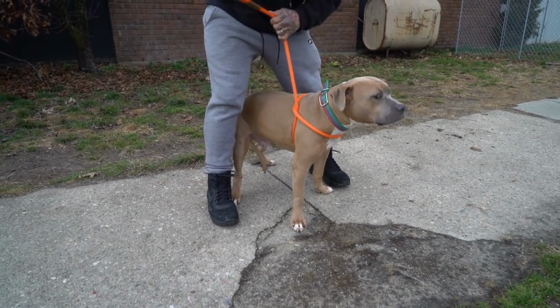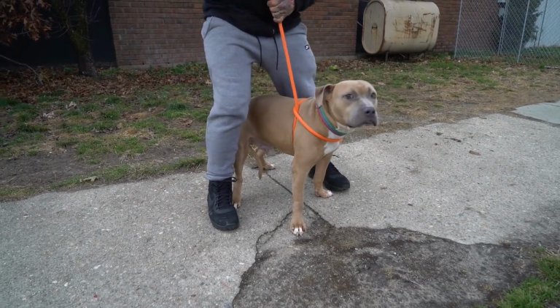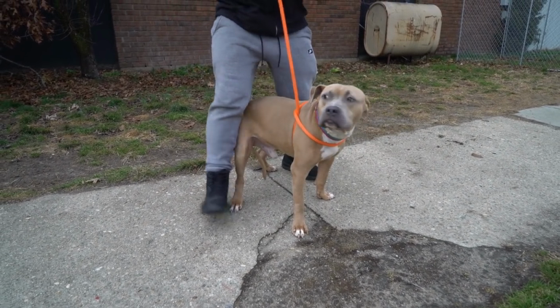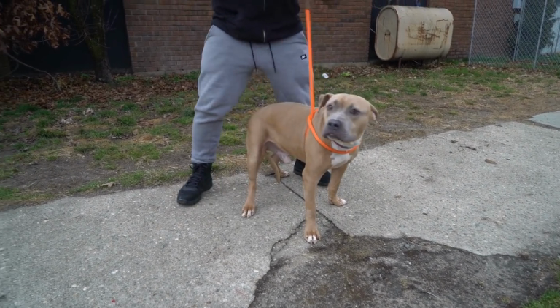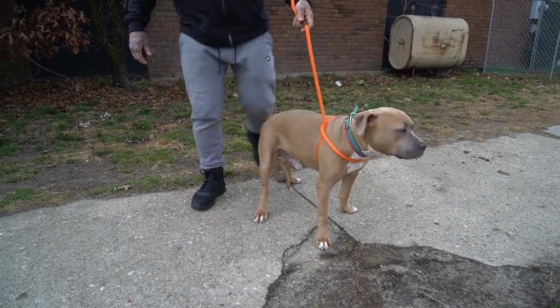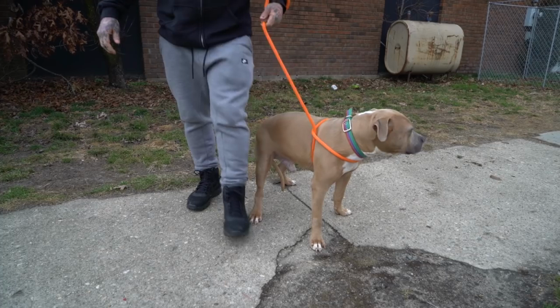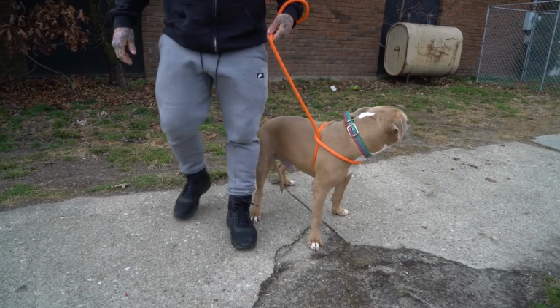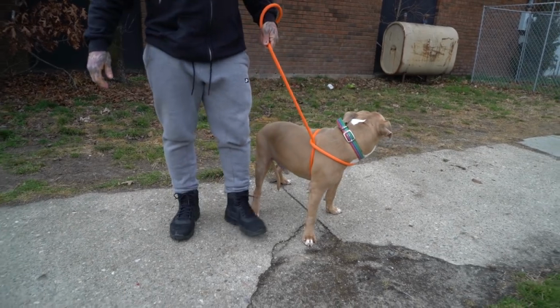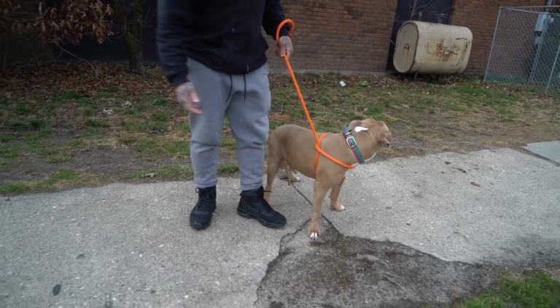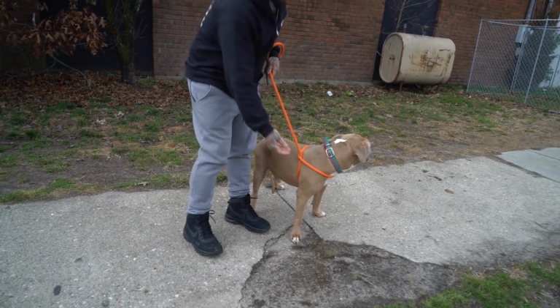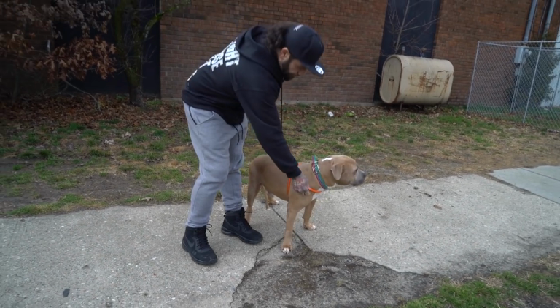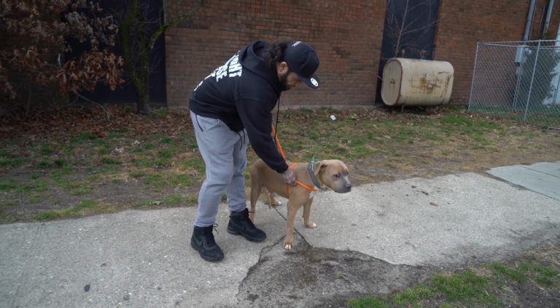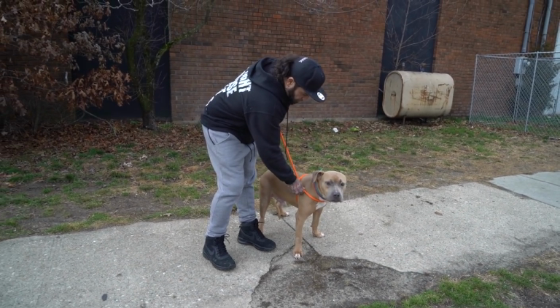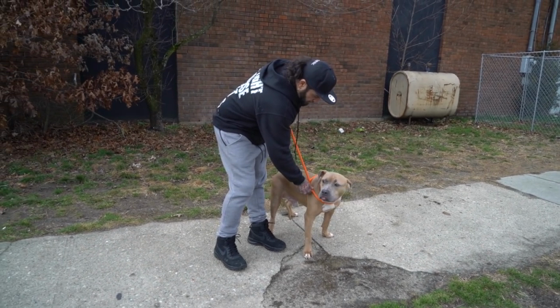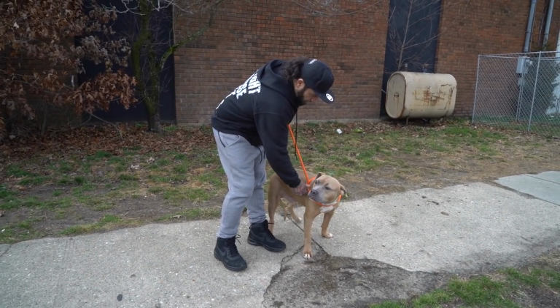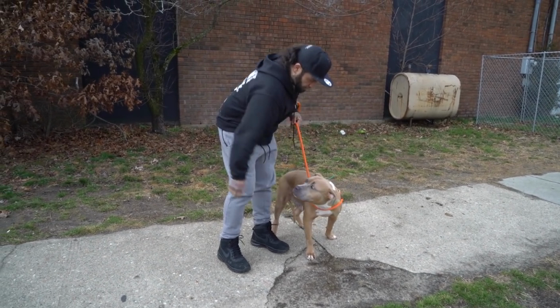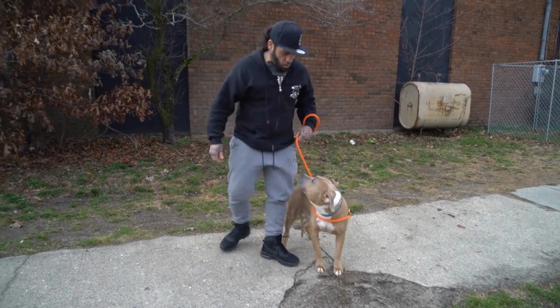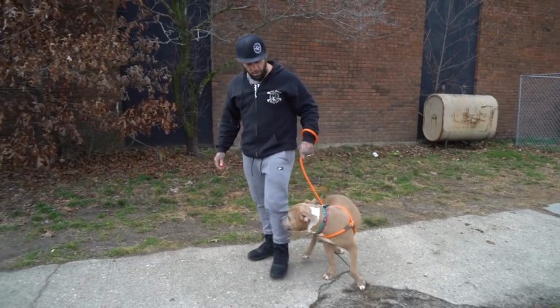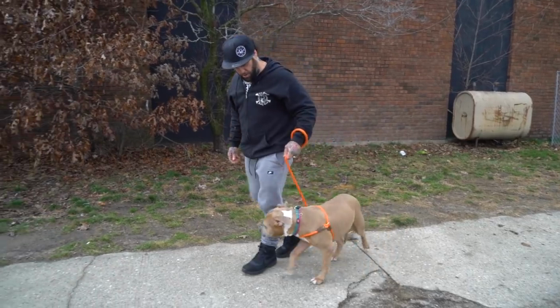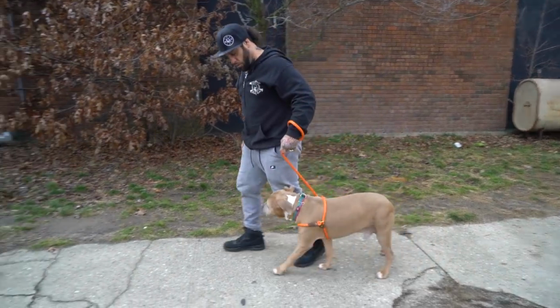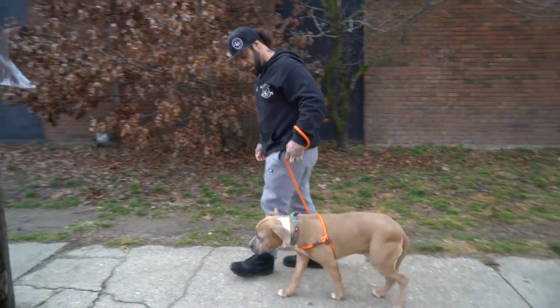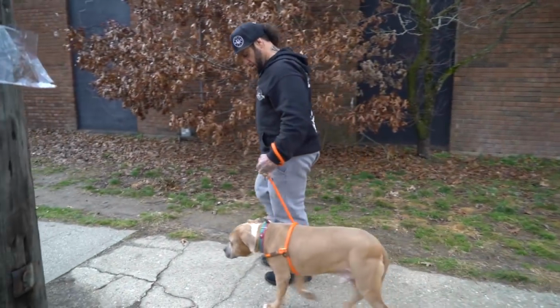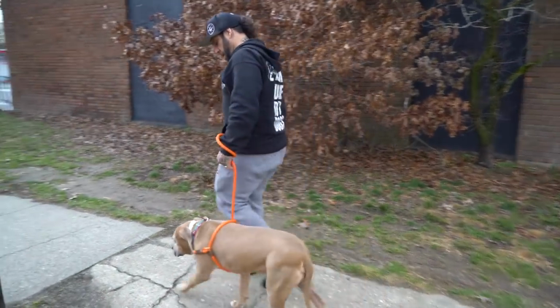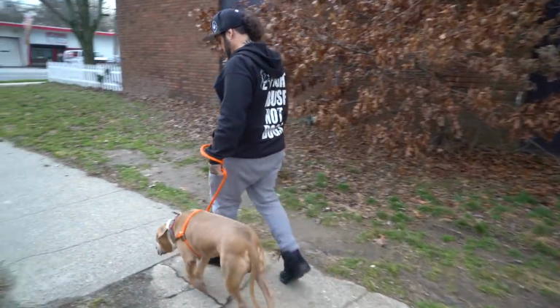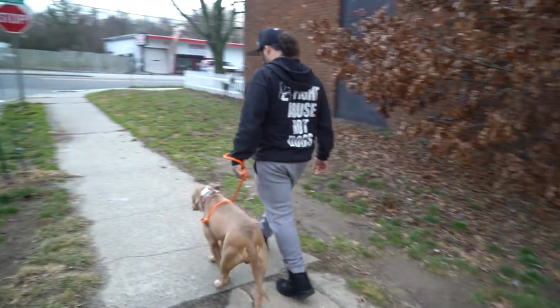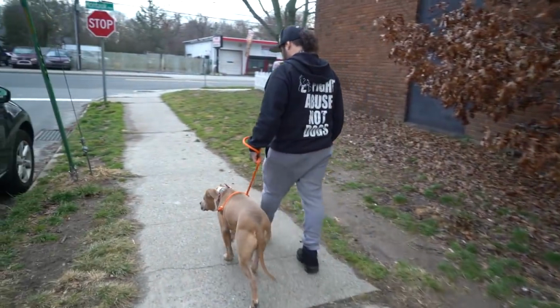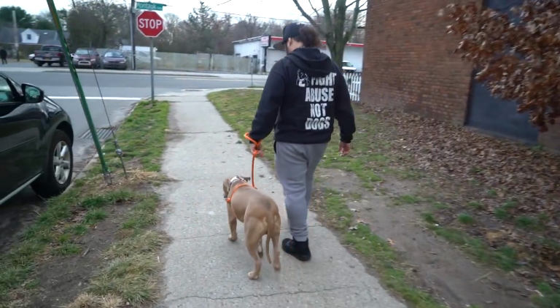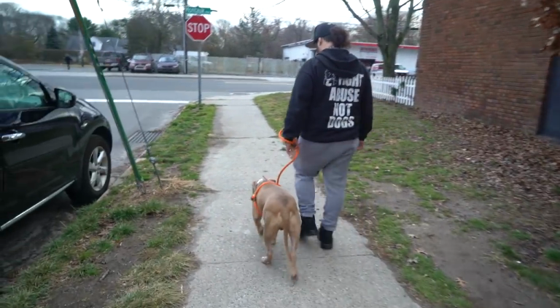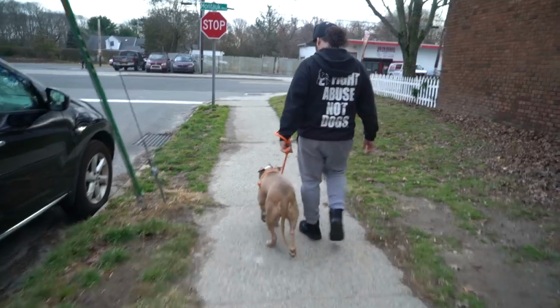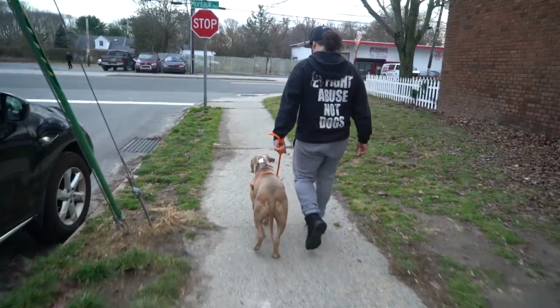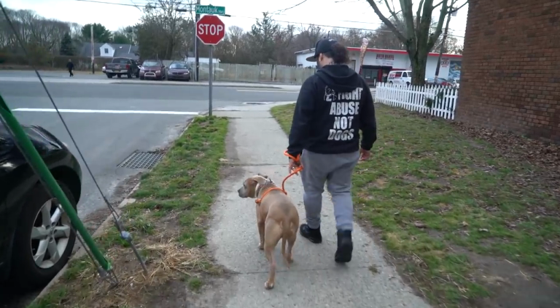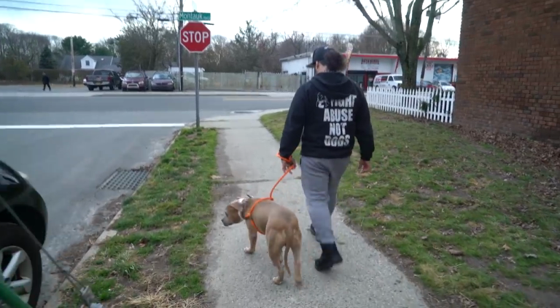Now you're going to walk with this up in the air, and it leads them to believe that they're being restrained by the front, but they can still walk. So now I'm going to walk and he's not pulling. And if he does pull, I'm just going to give him a little tug like that, and he's good.